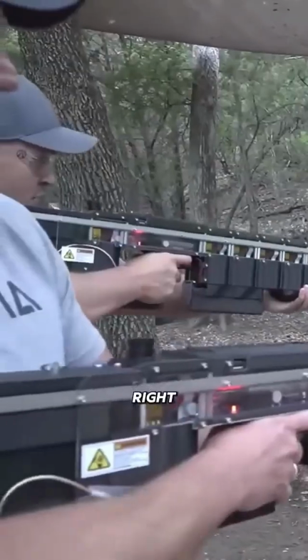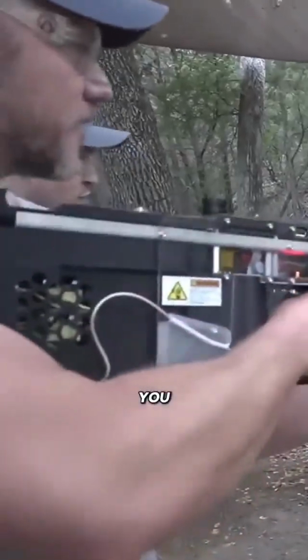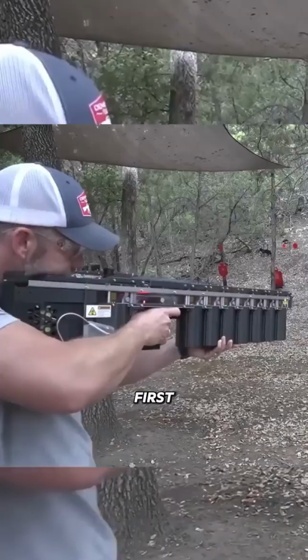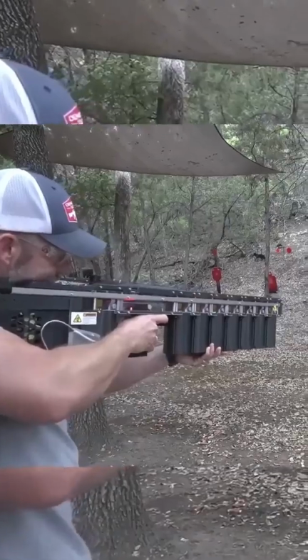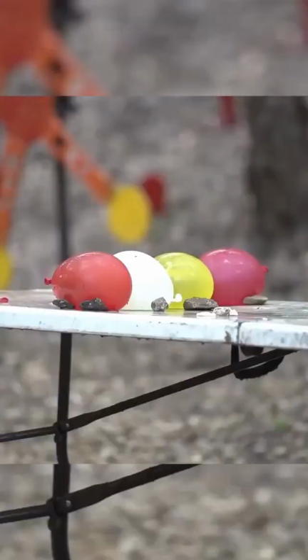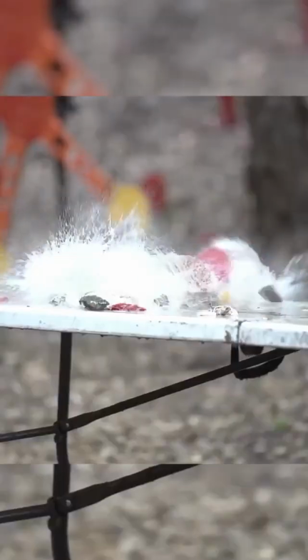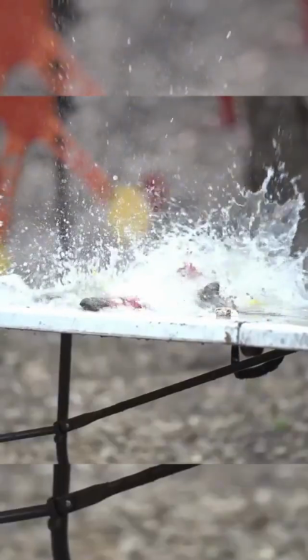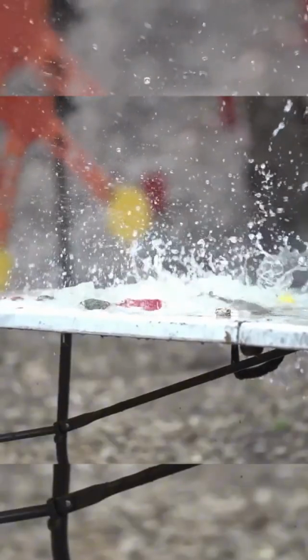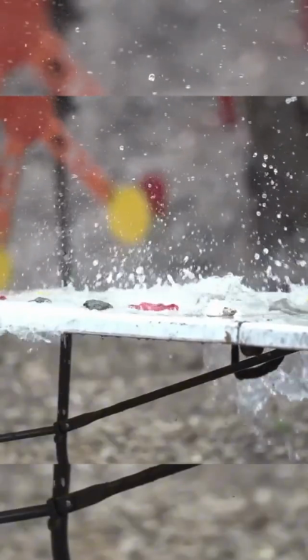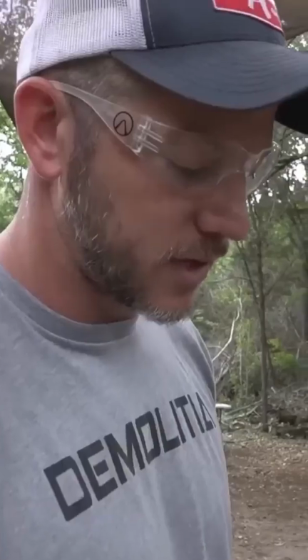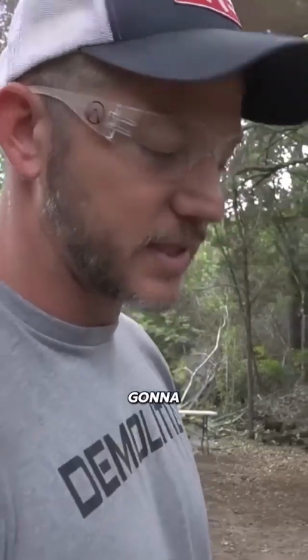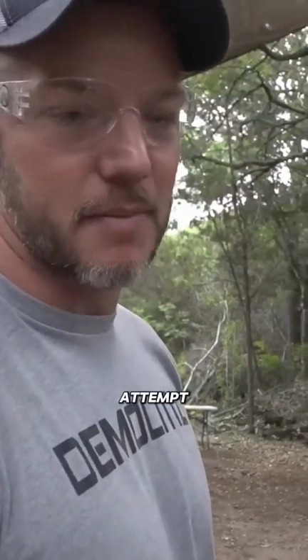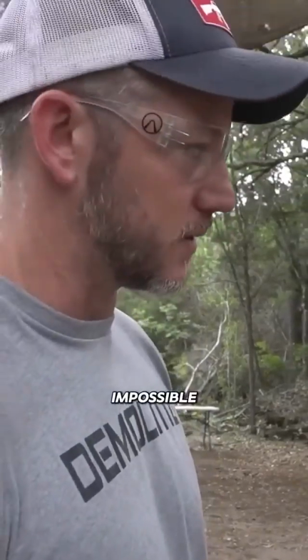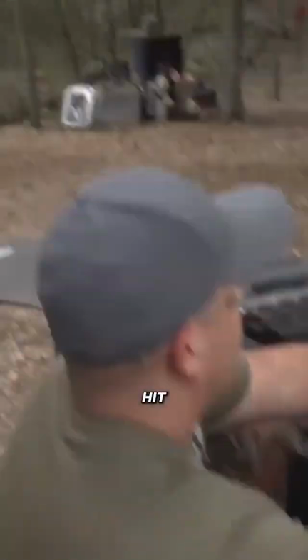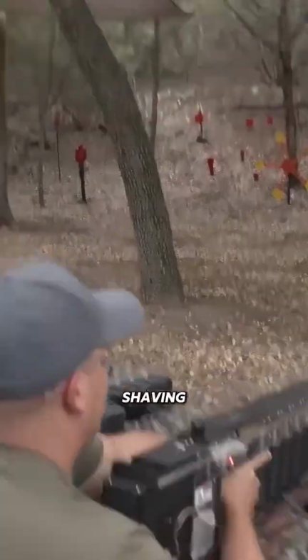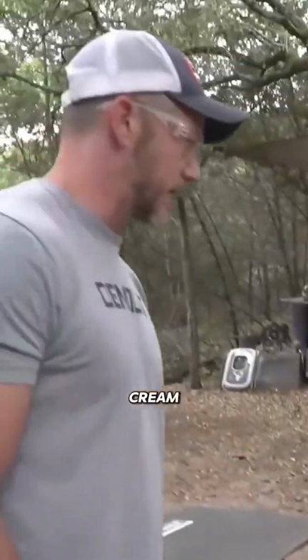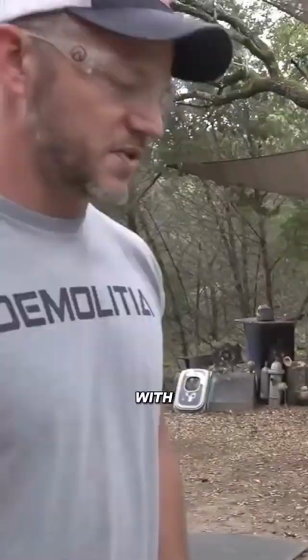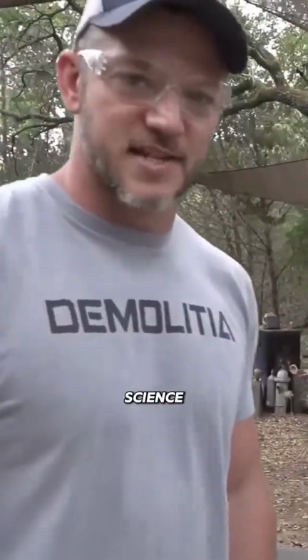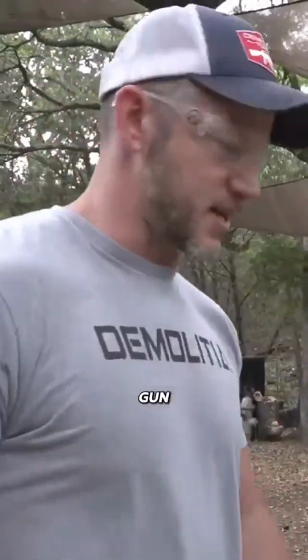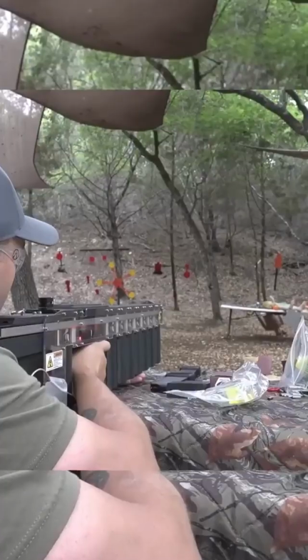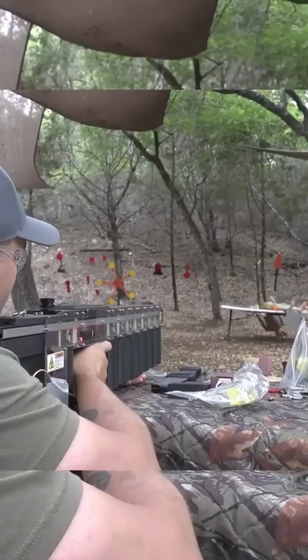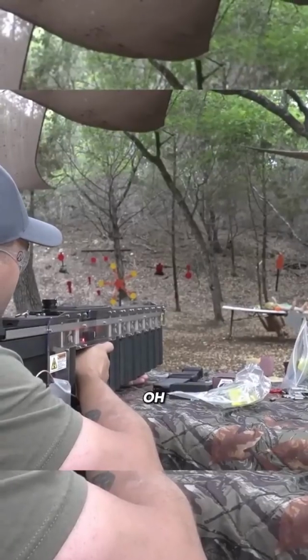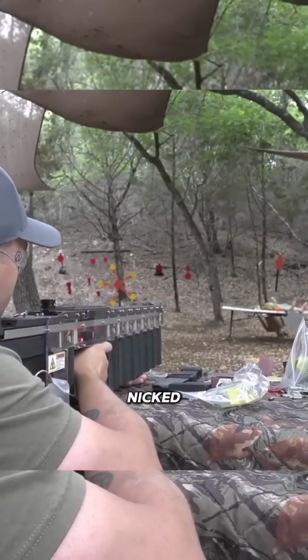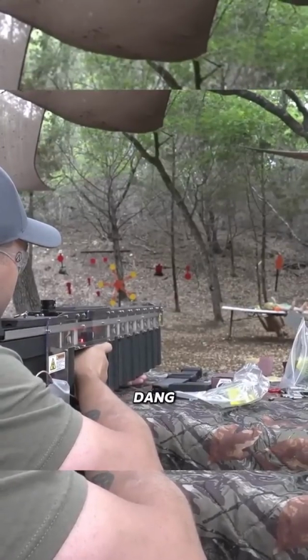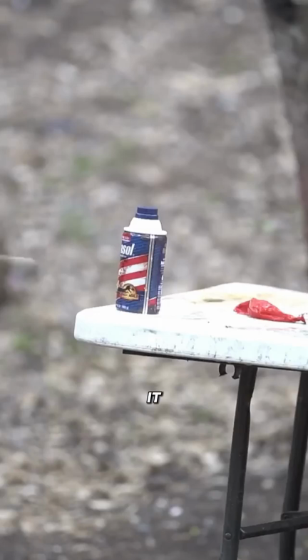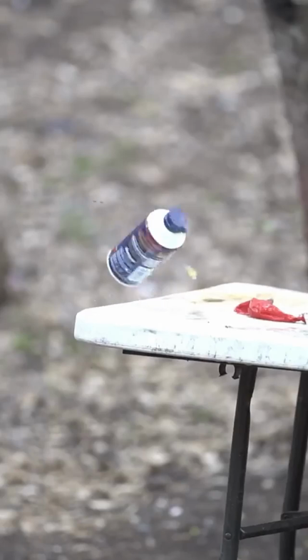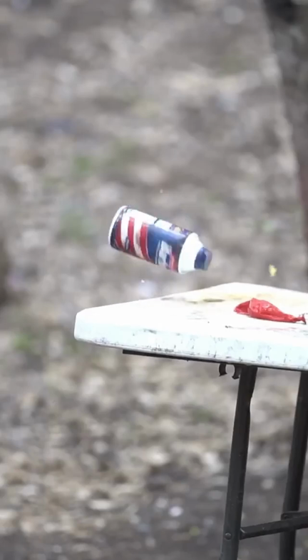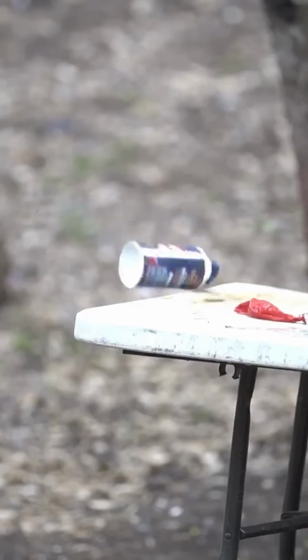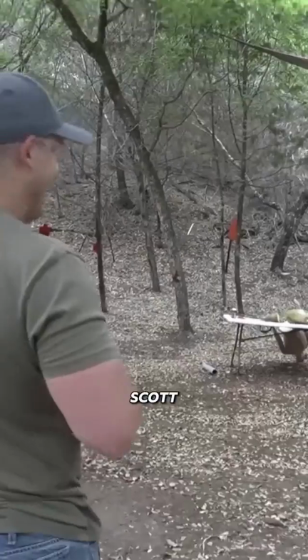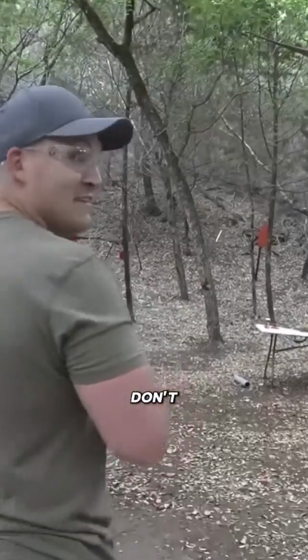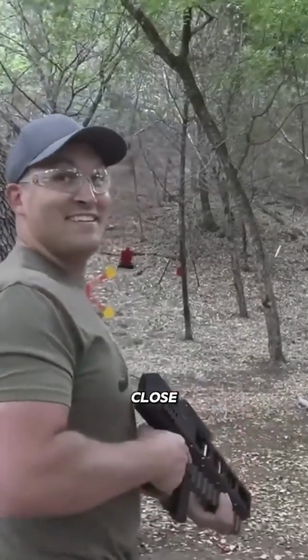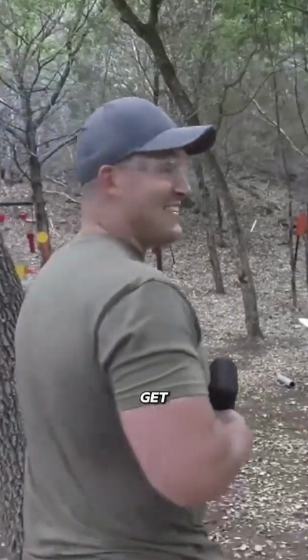All right, you go first. Scott's going to attempt the impossible — hit a shaving cream can with a science gun. Oh, you nicked it. Dang it. Scott, don't go so close, you're going to get hurt.